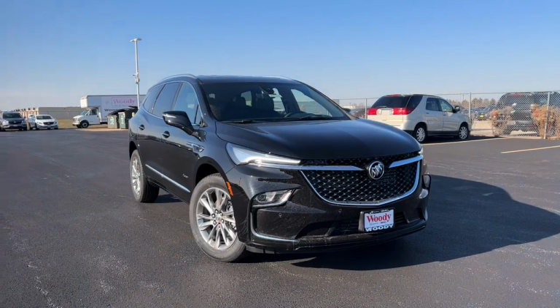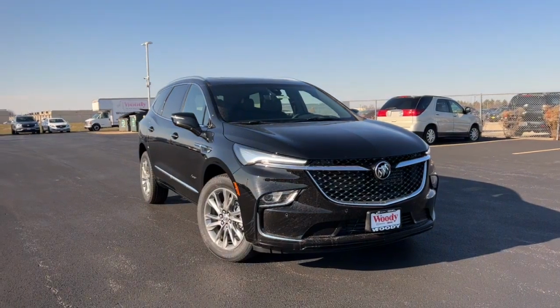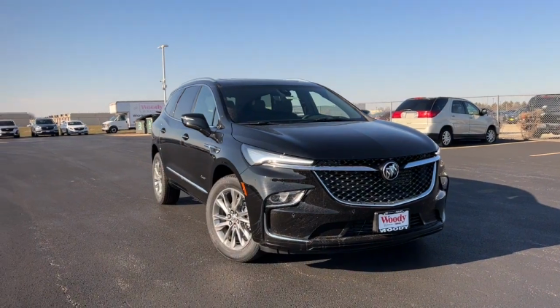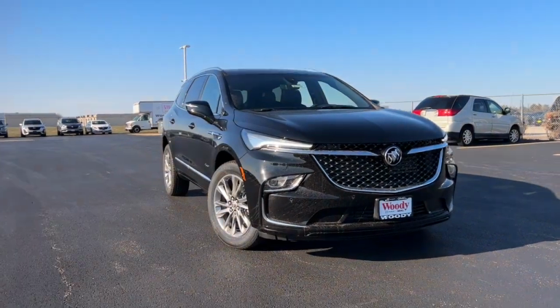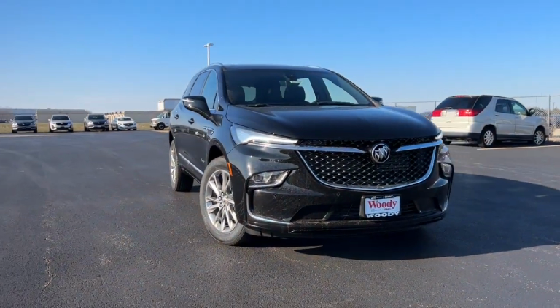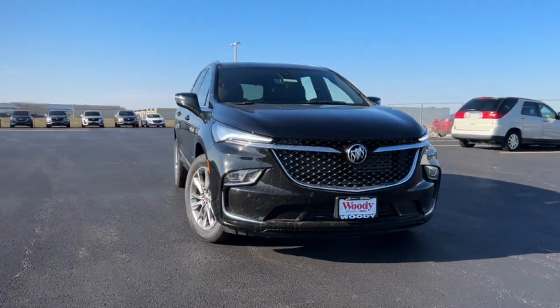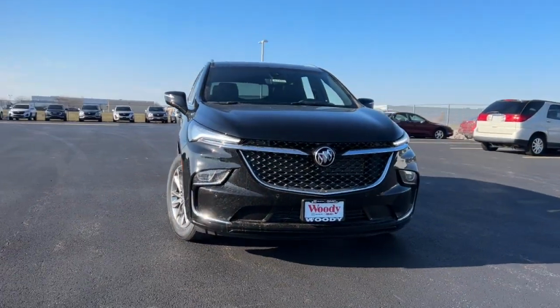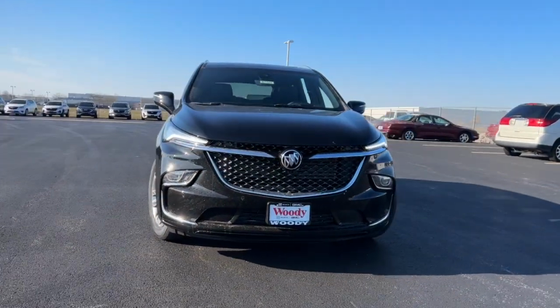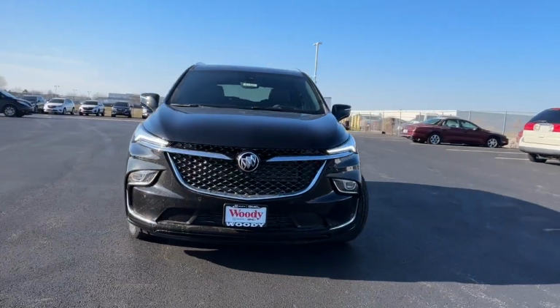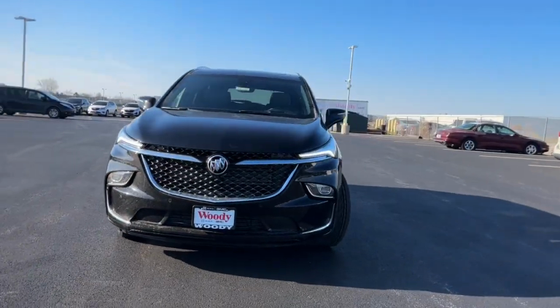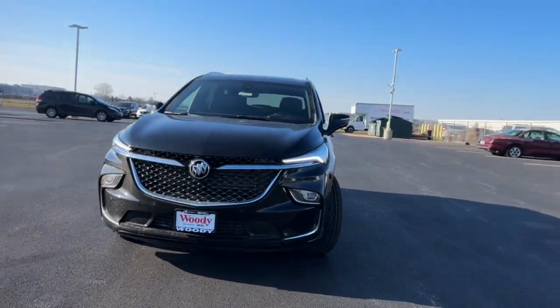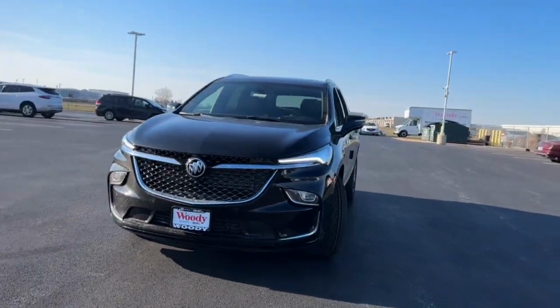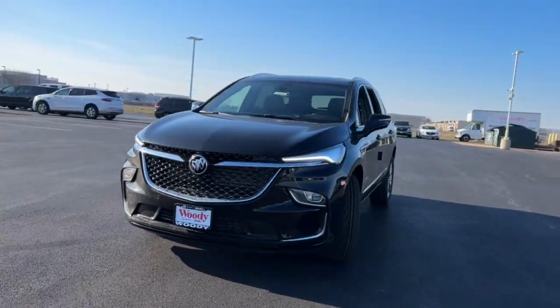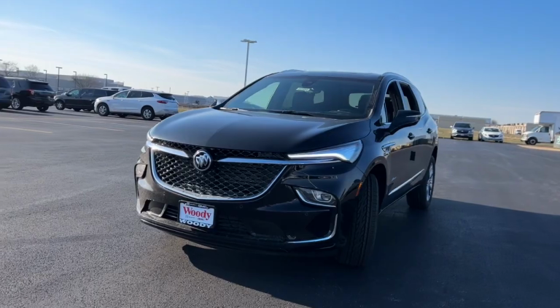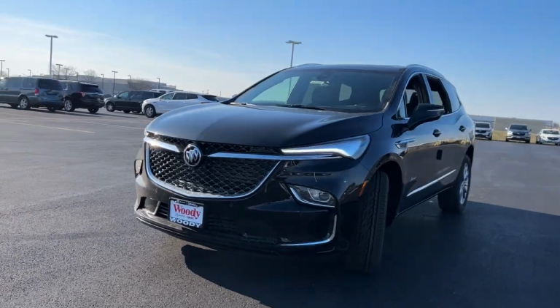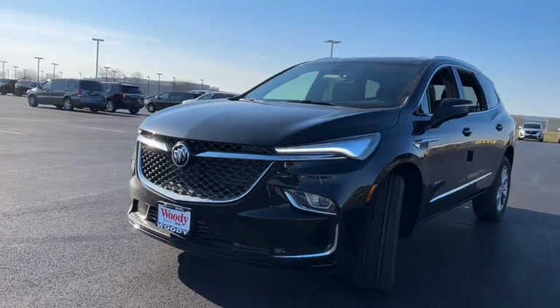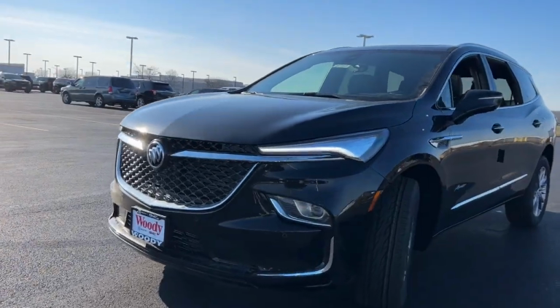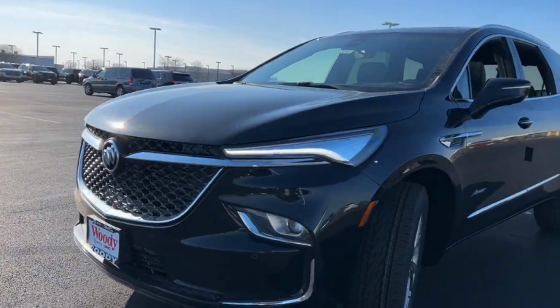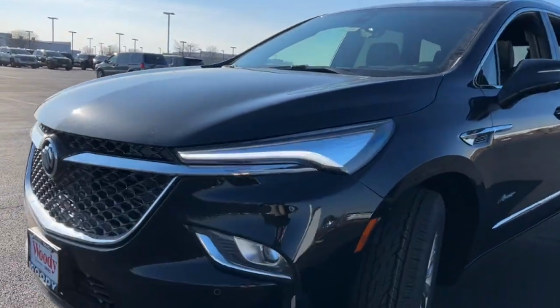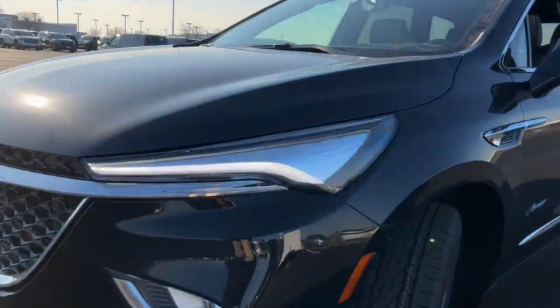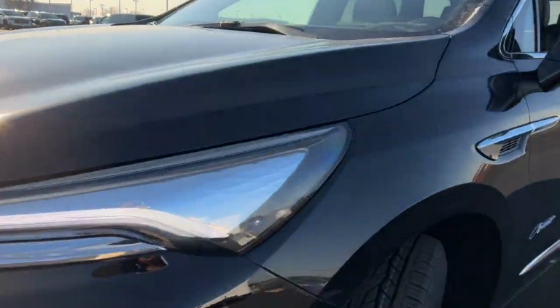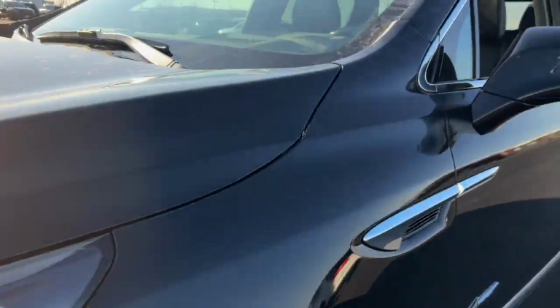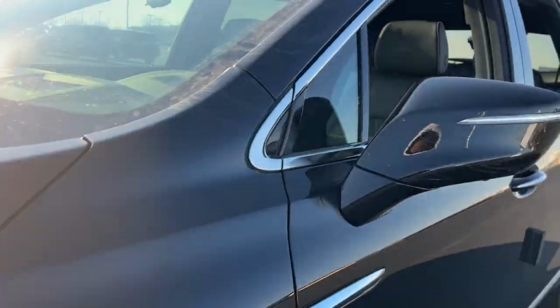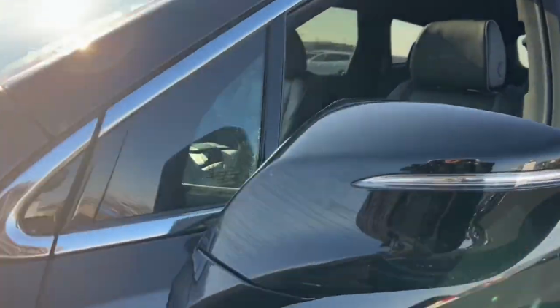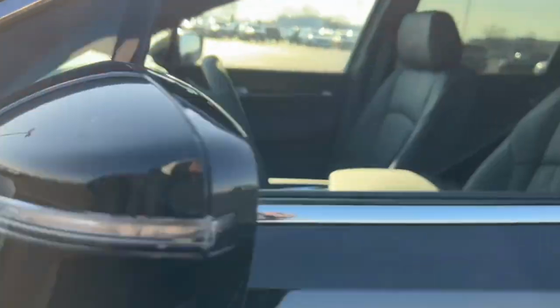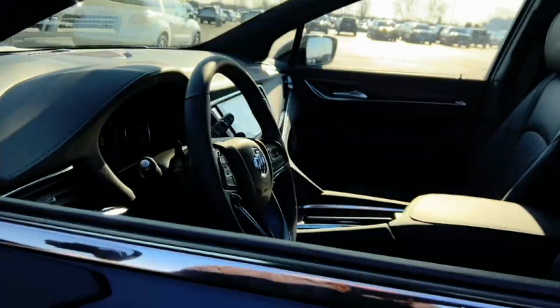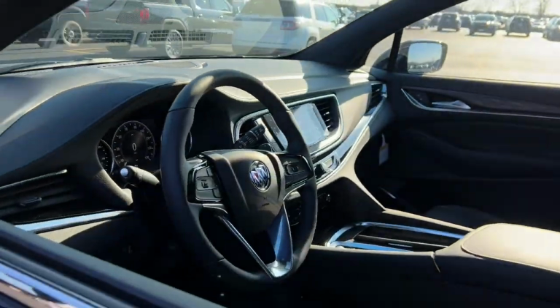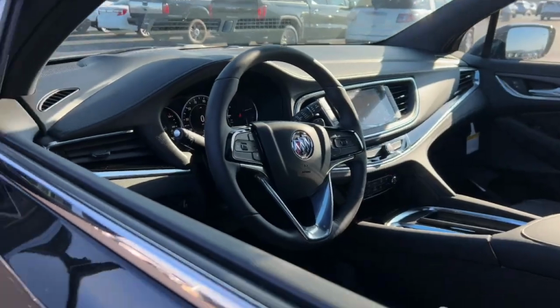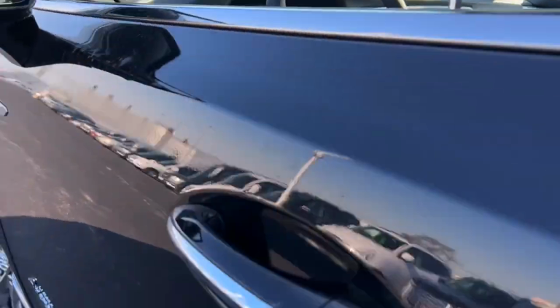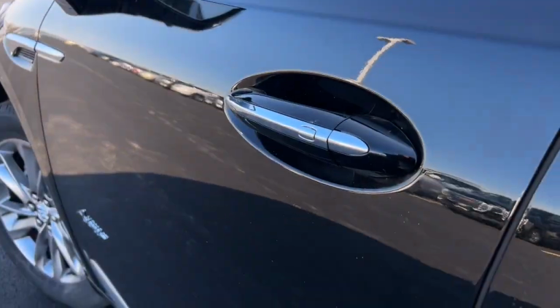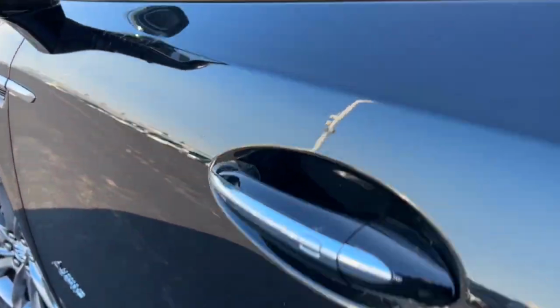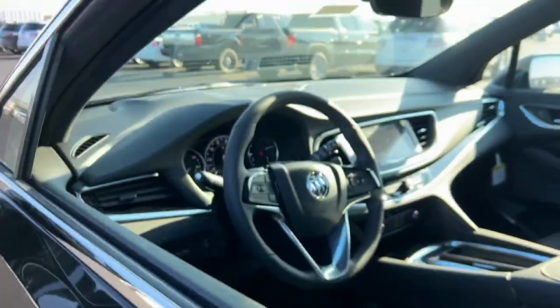Get into the 2024 Buick Enclave. The midsize Enclave delivers safety, luxury, responsive performance, and the latest in creature comforts, all with the can-do attitude of an SUV.